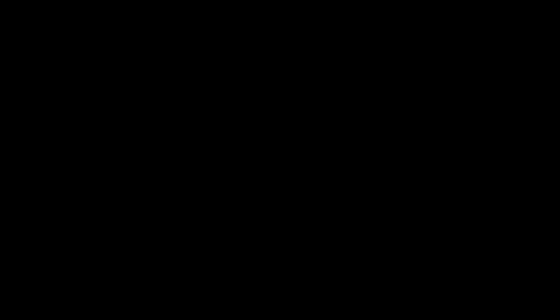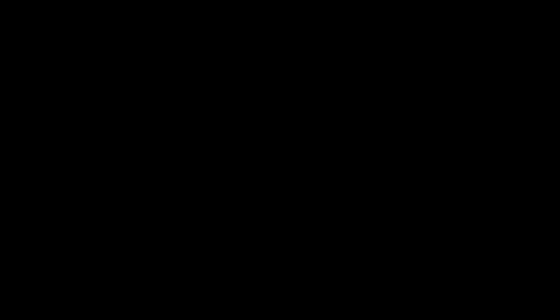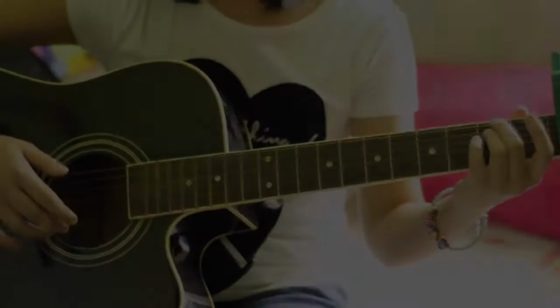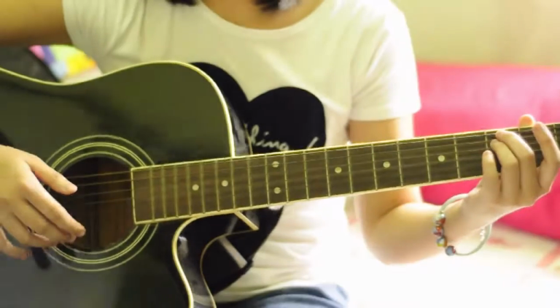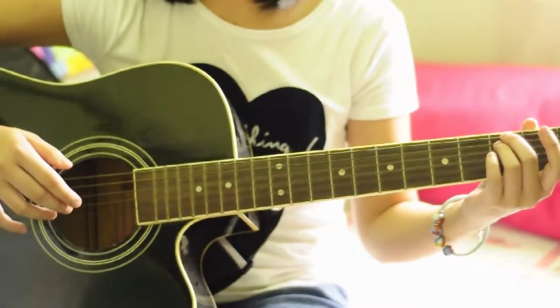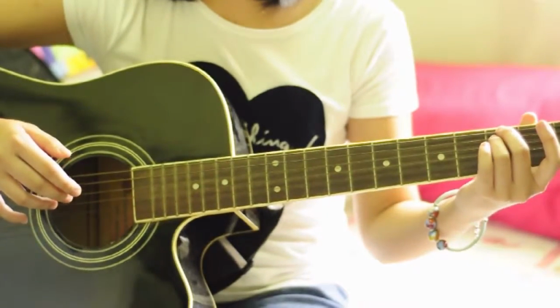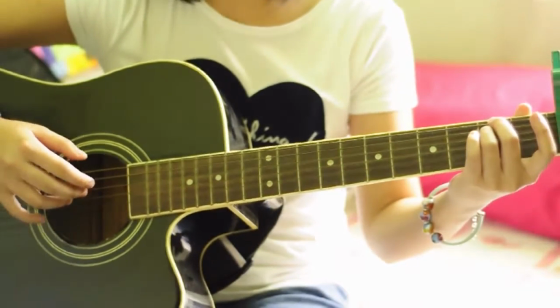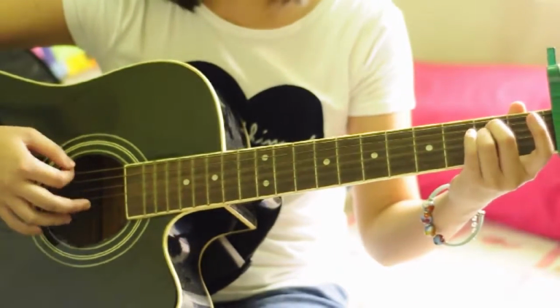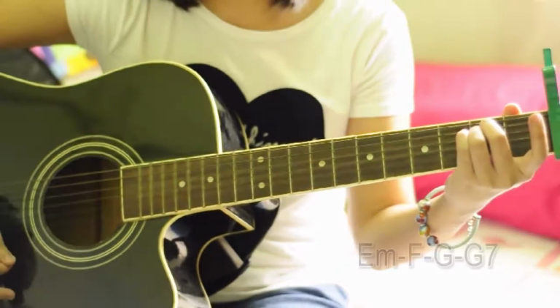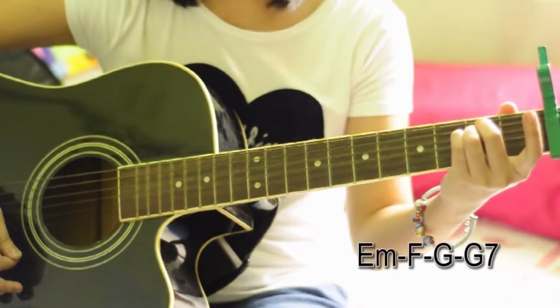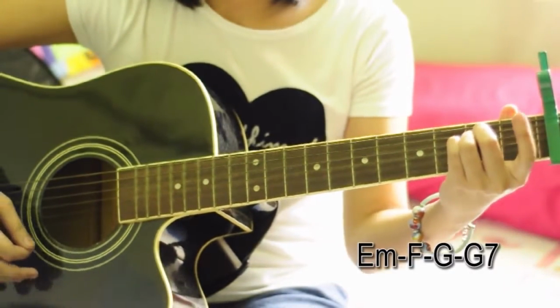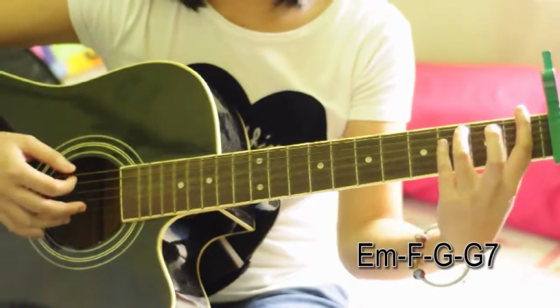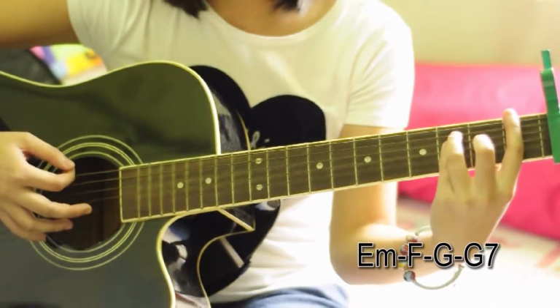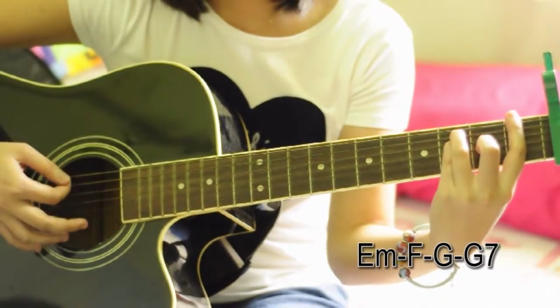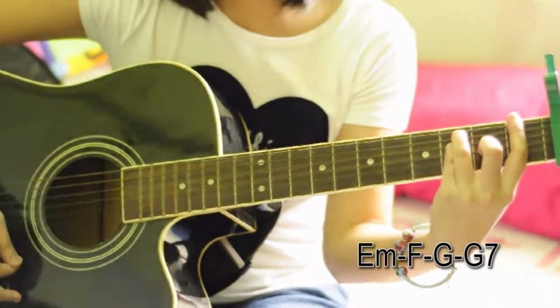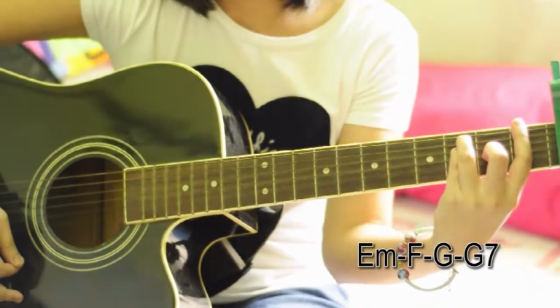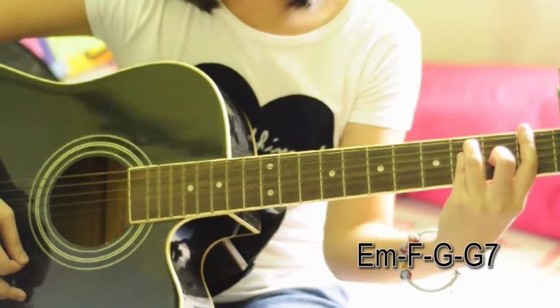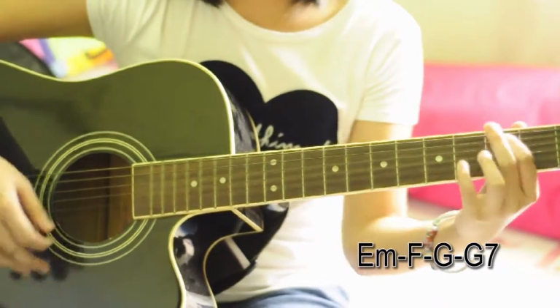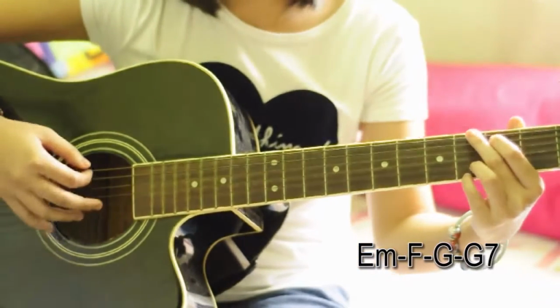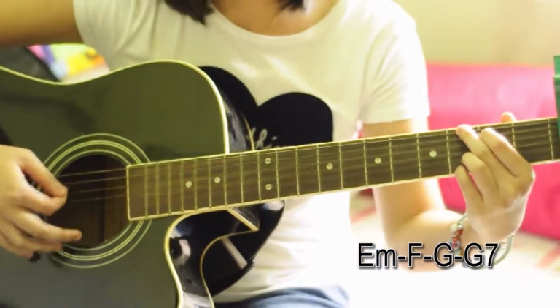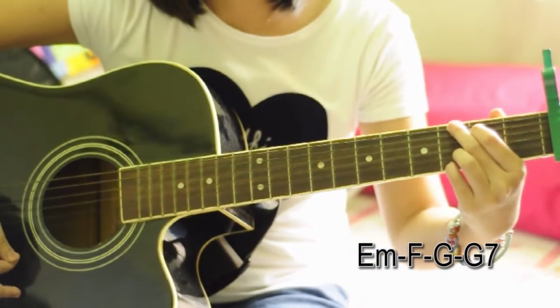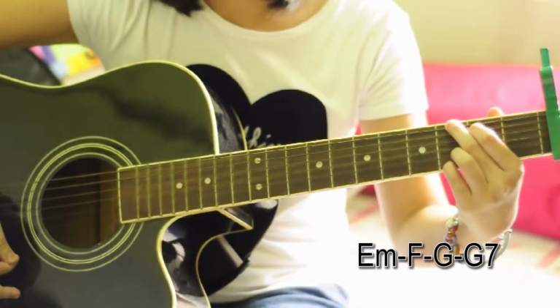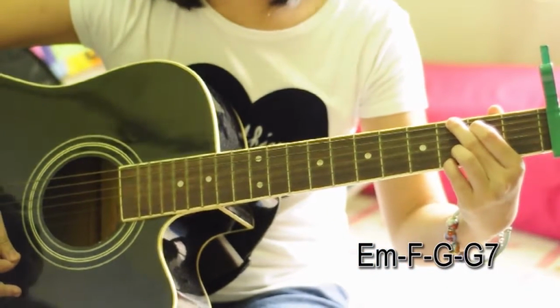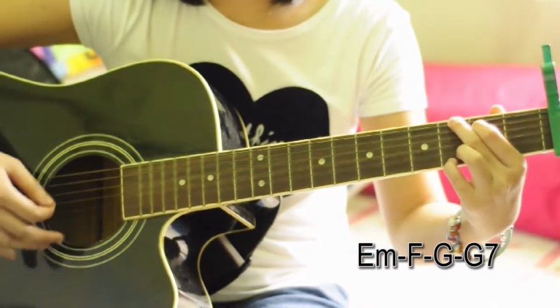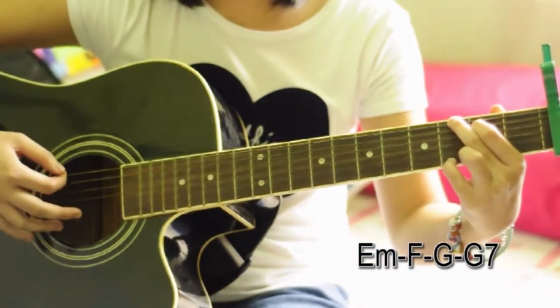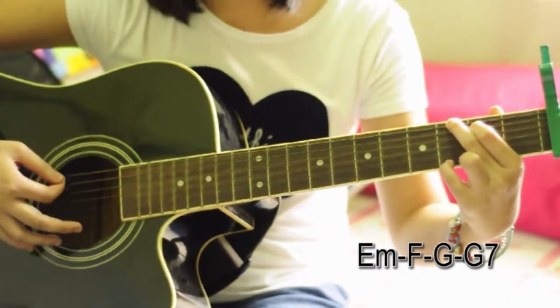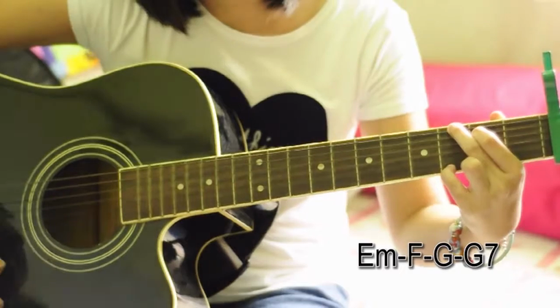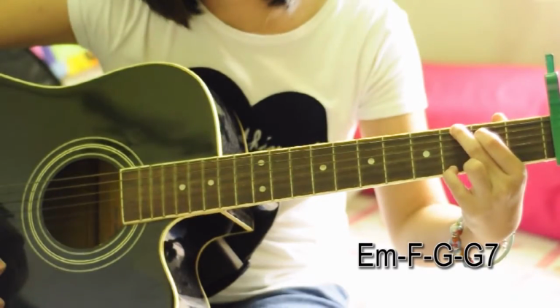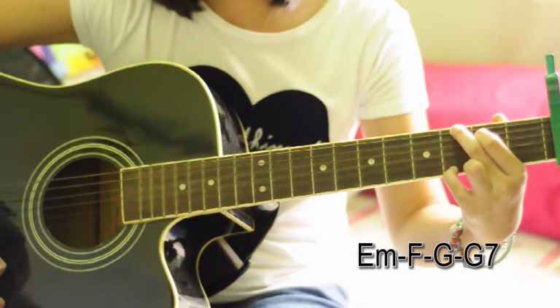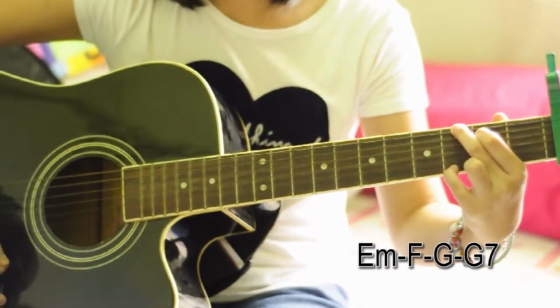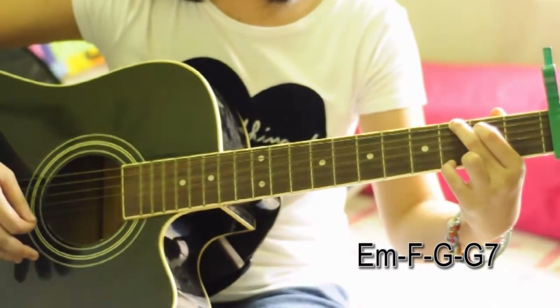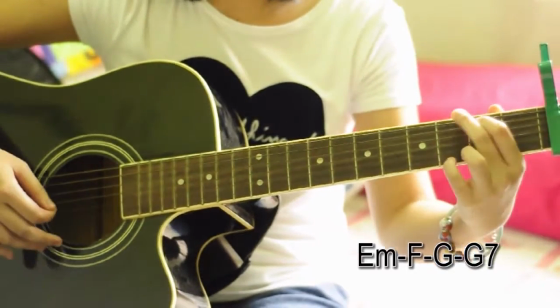The pre-chorus uses the chords E minor, then F, then G, then G7. So, it goes like this.